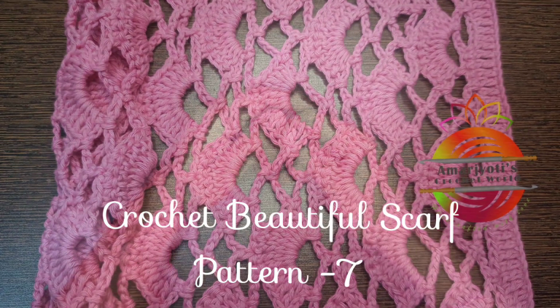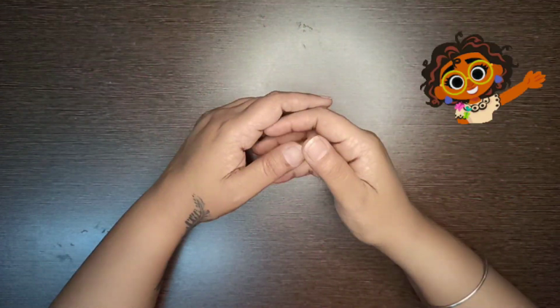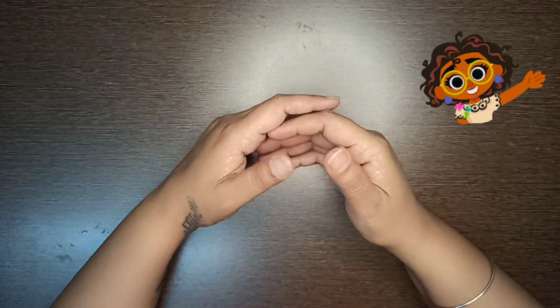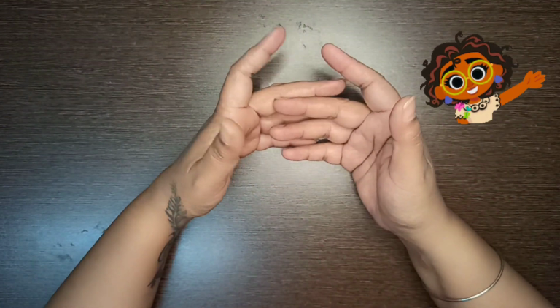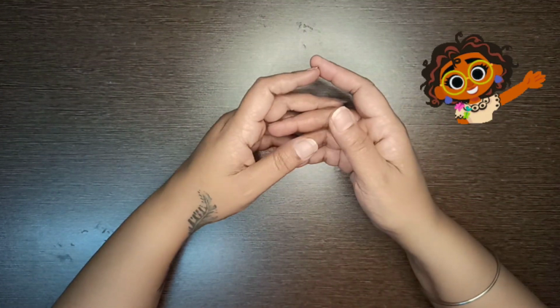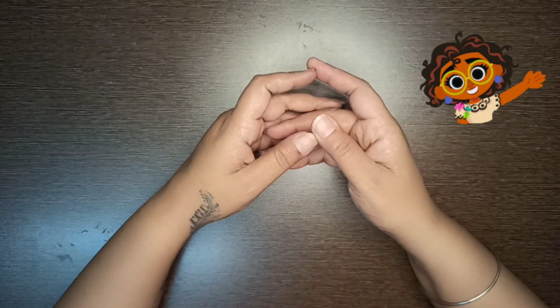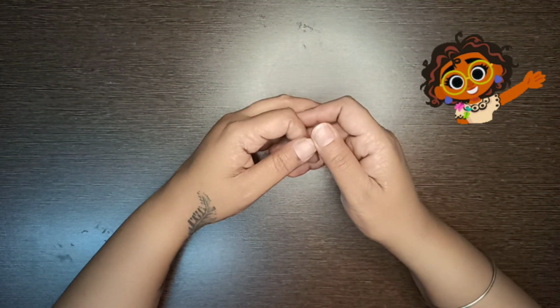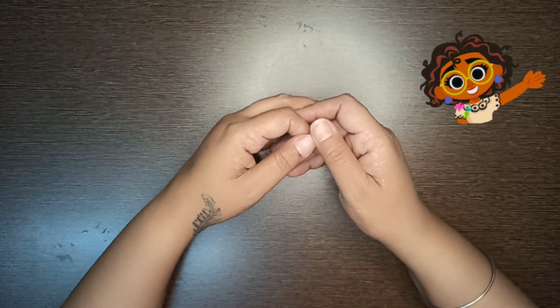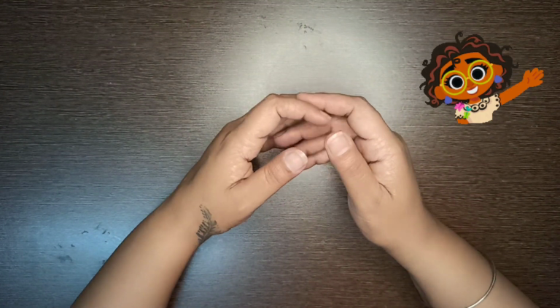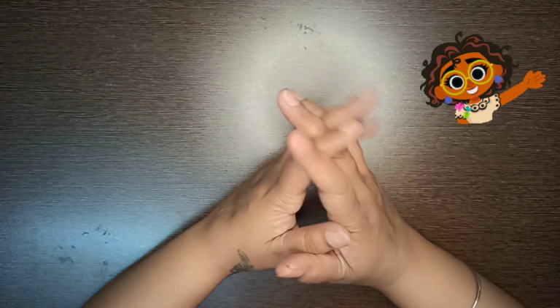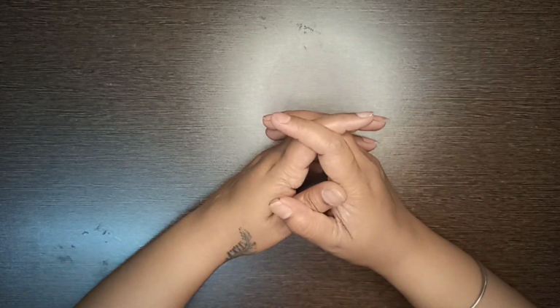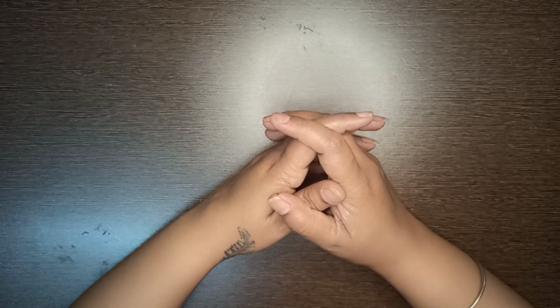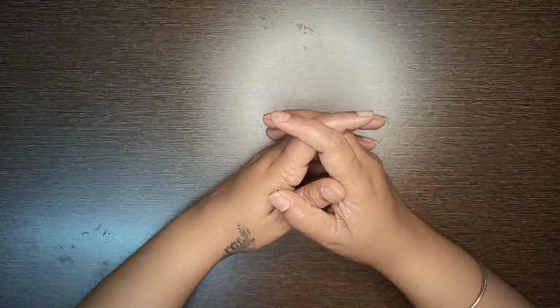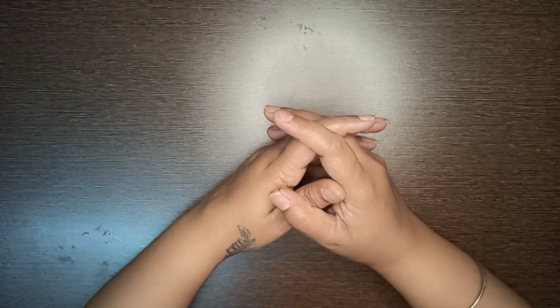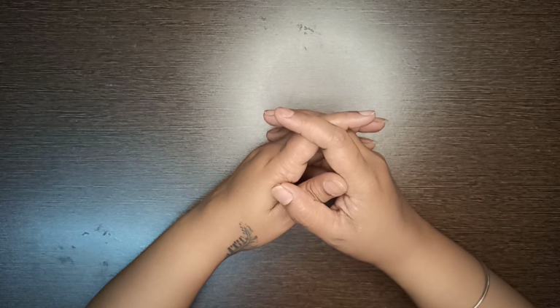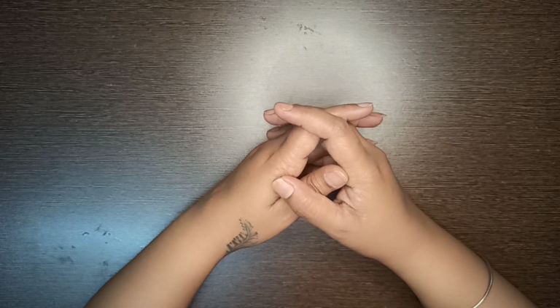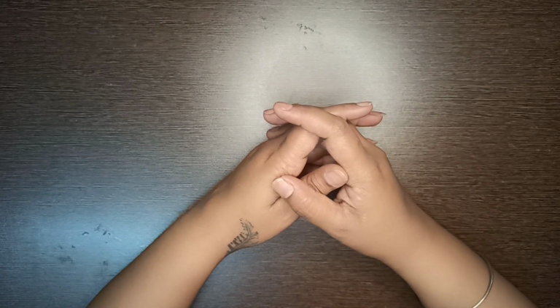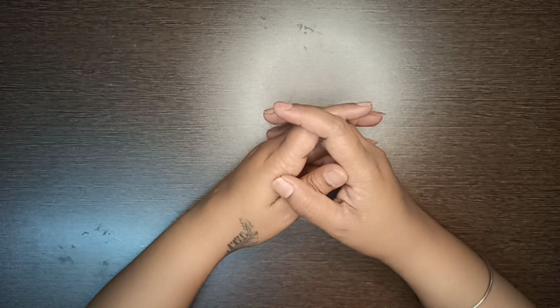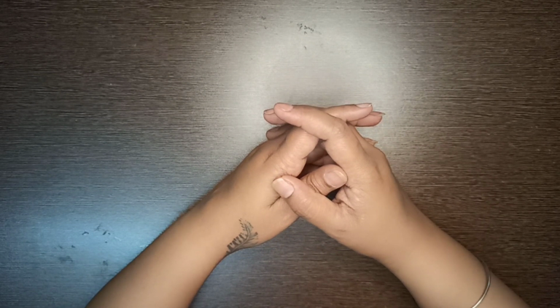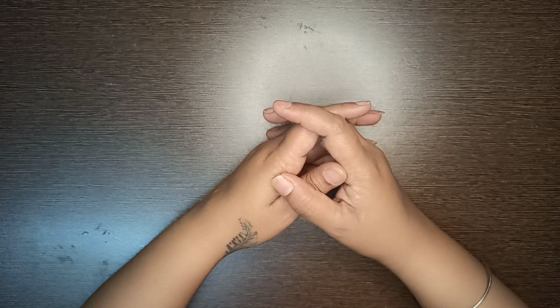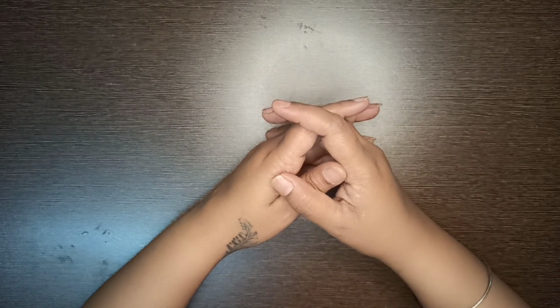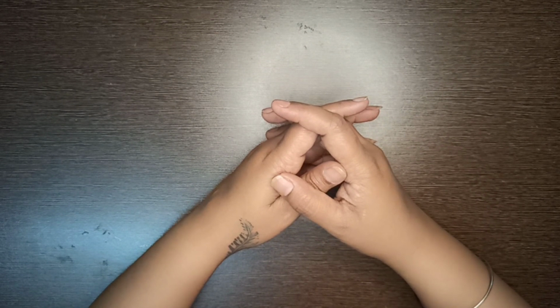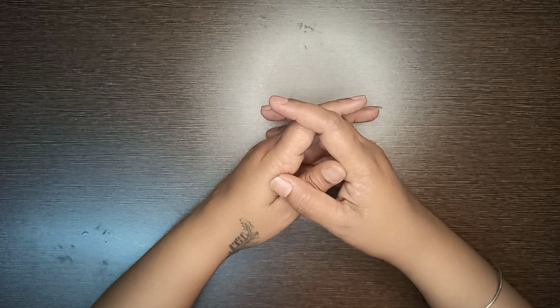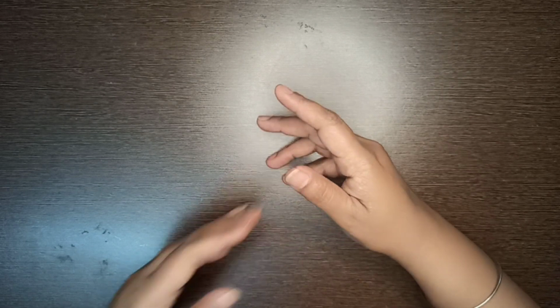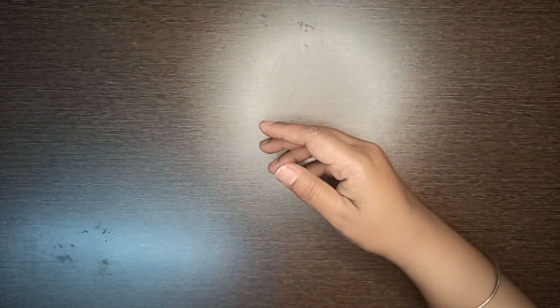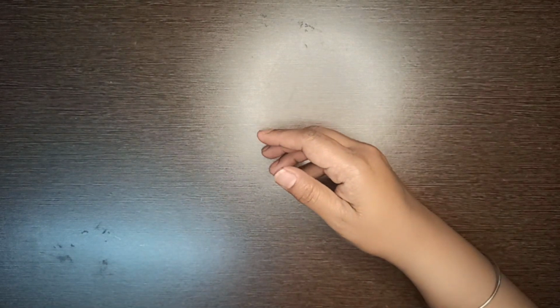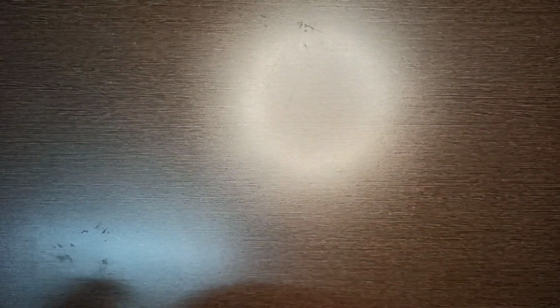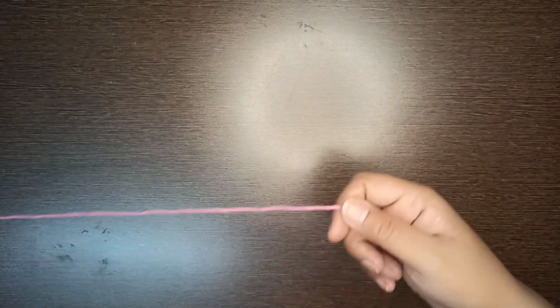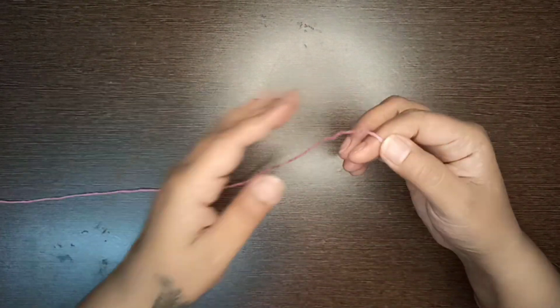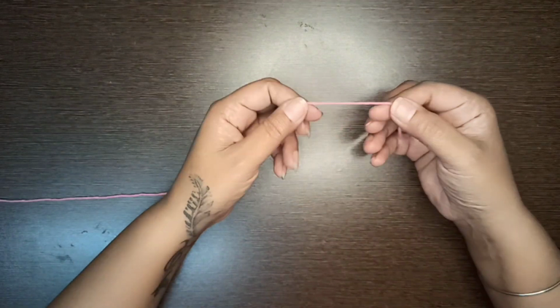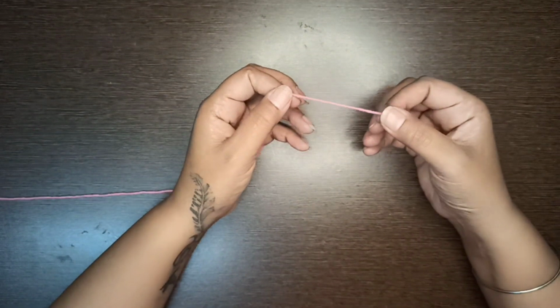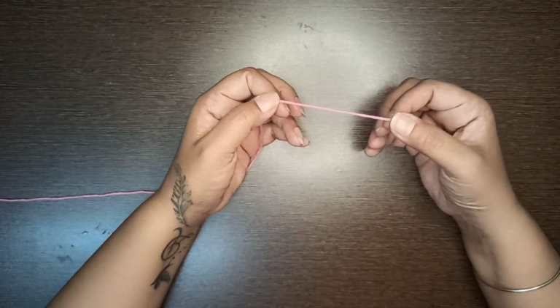Hello everyone, welcome to Amar Jyoti's Crochet World. Today we are here once again with my new tutorial. Today we are going to make a beautiful scarf or muffler. I am making this scarf with six-ply cotton thread.